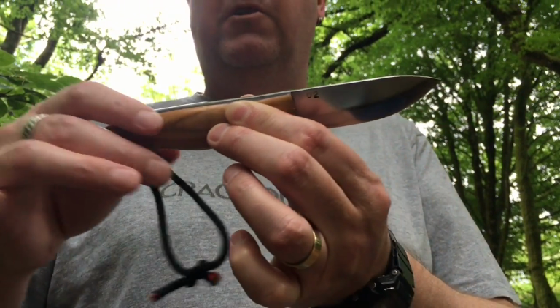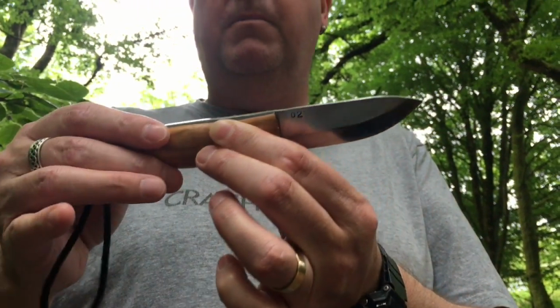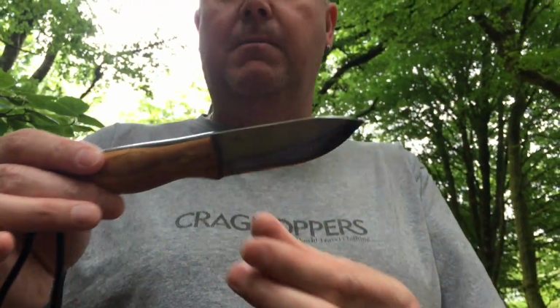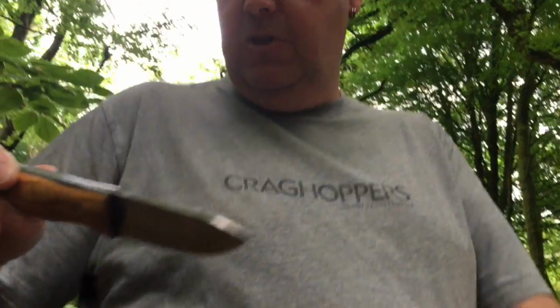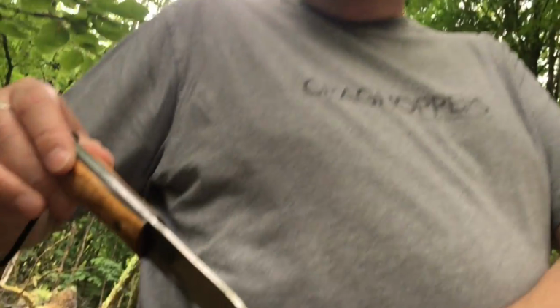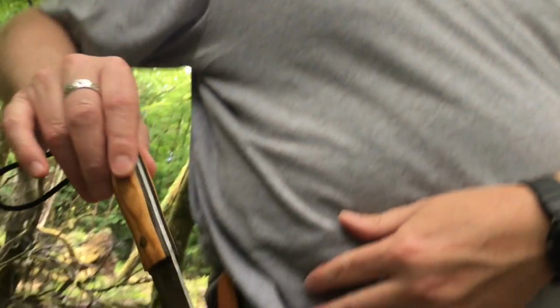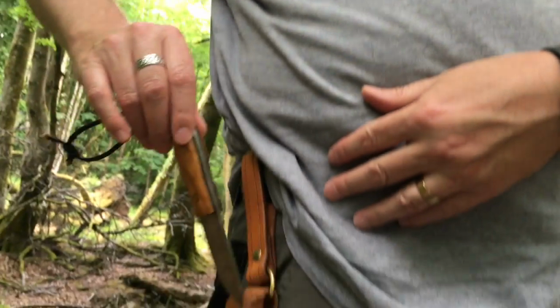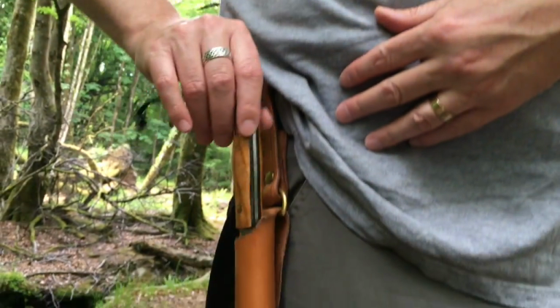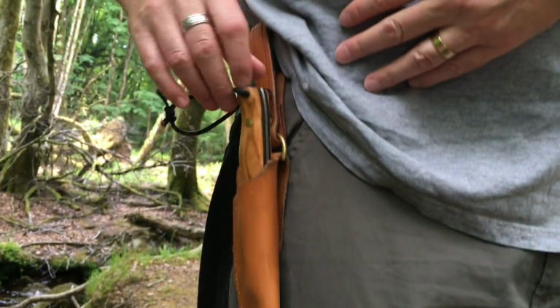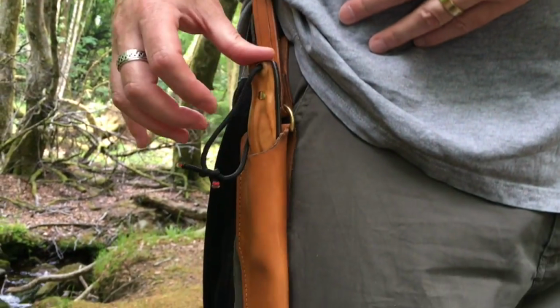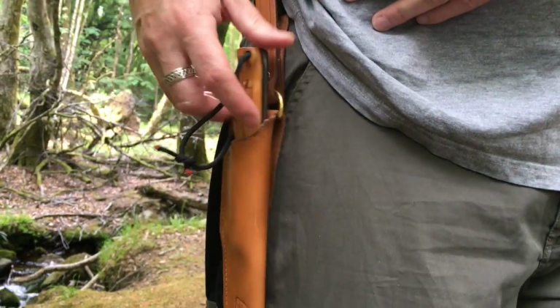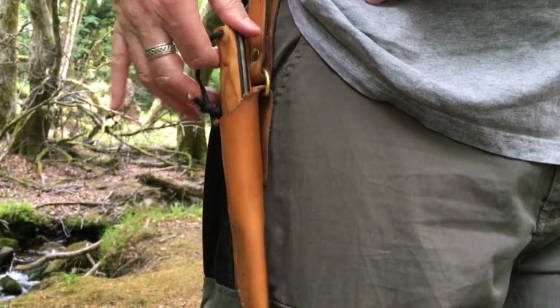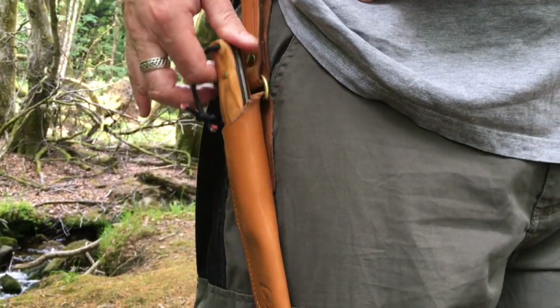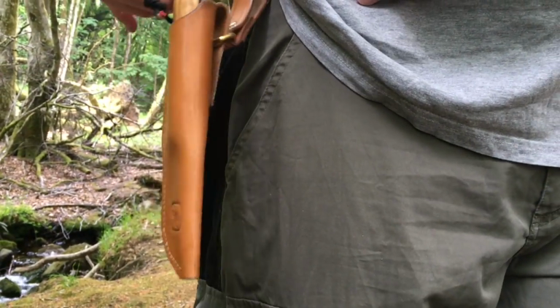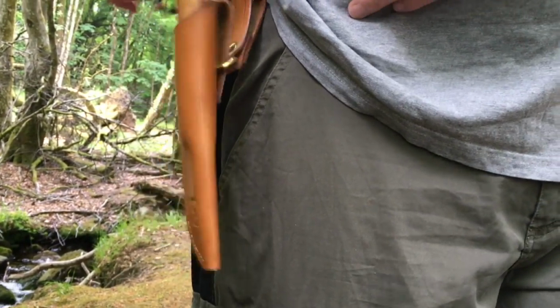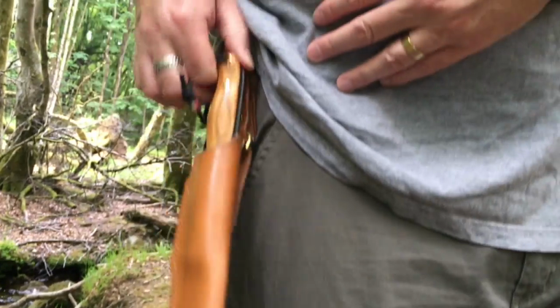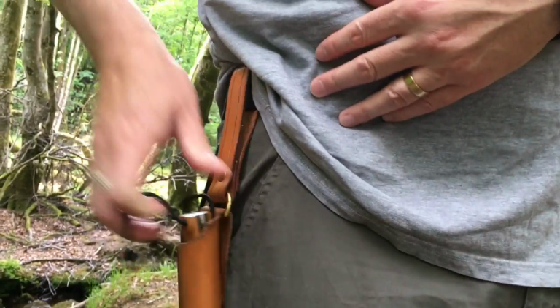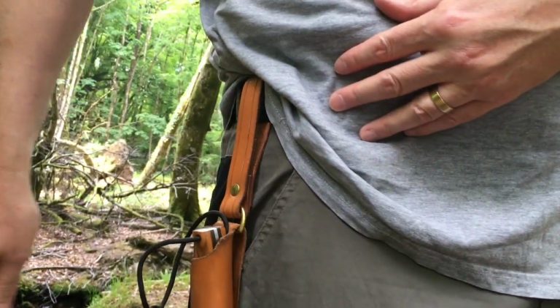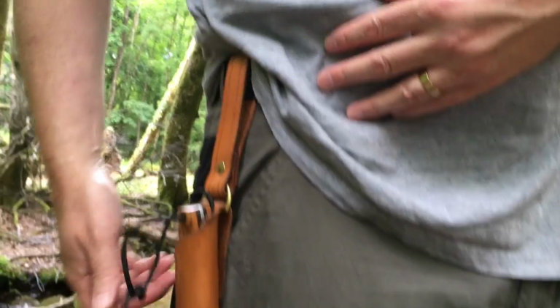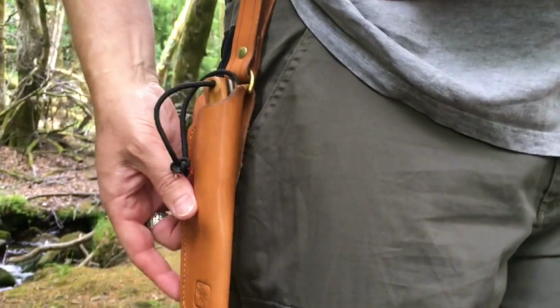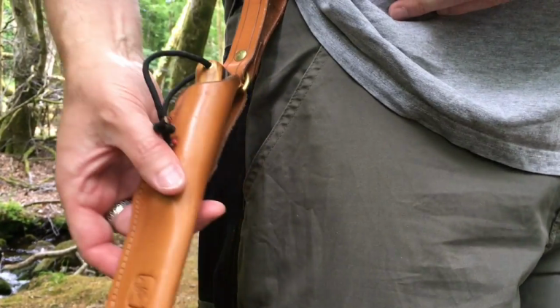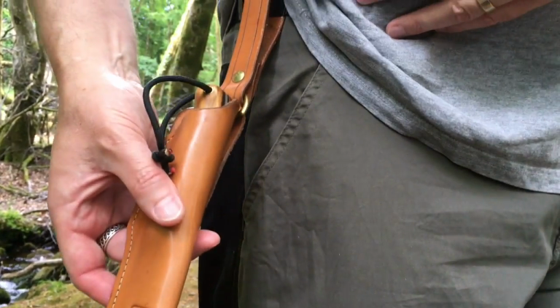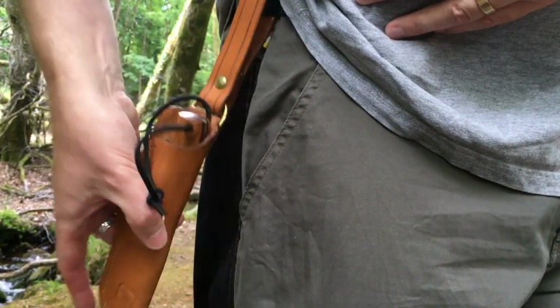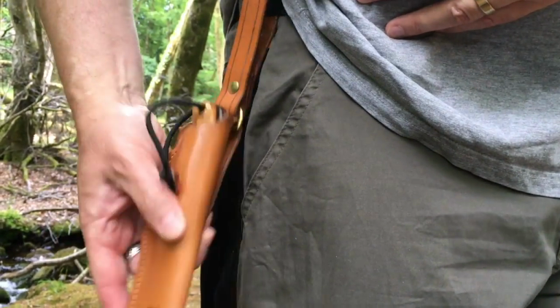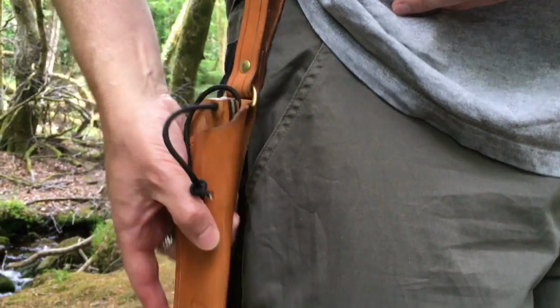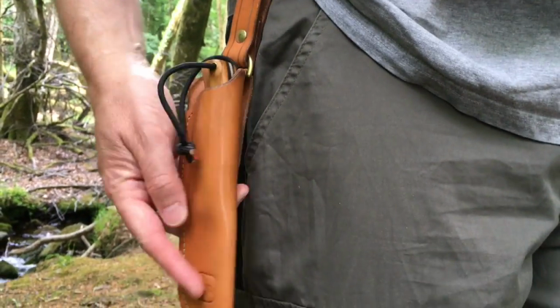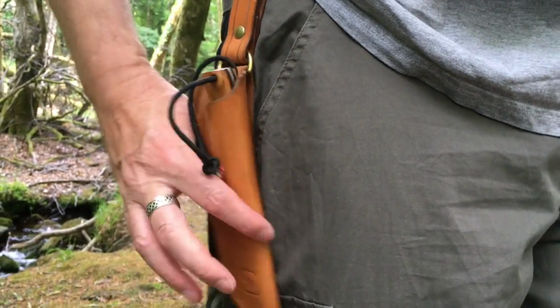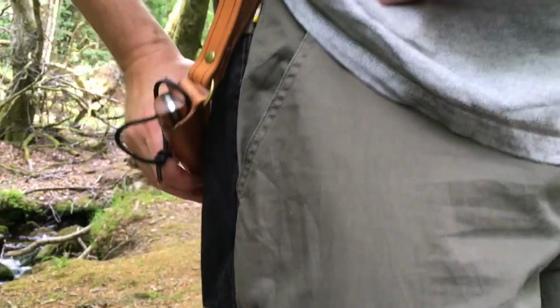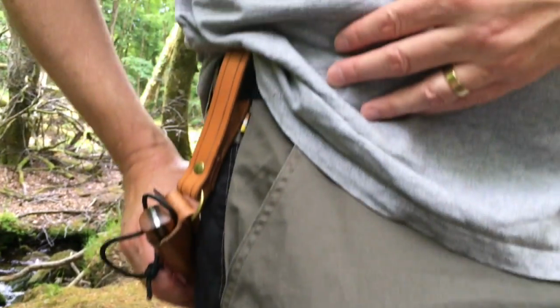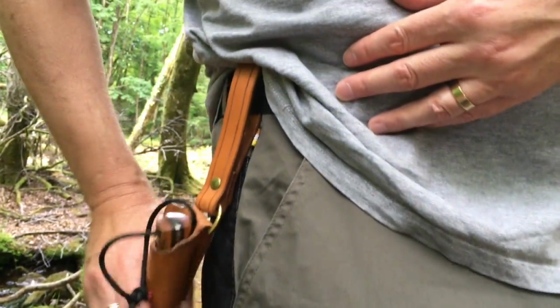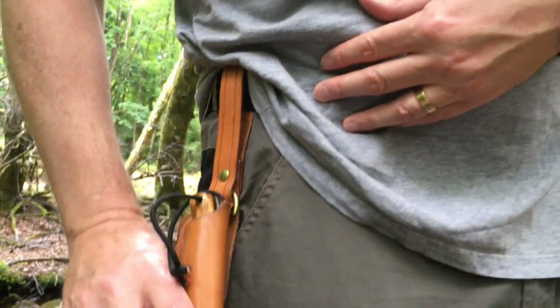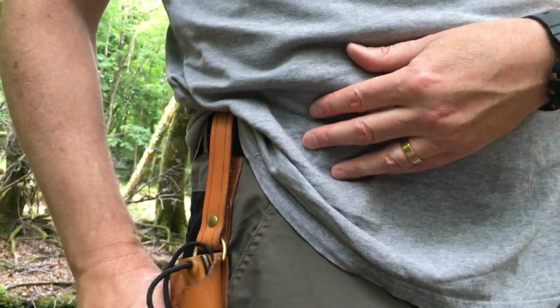I'm going to pop this back in the sheath like so. As you can see it's a dangler sheath, which means it dangles, and it's great for when you sit down because it doesn't get in the way.